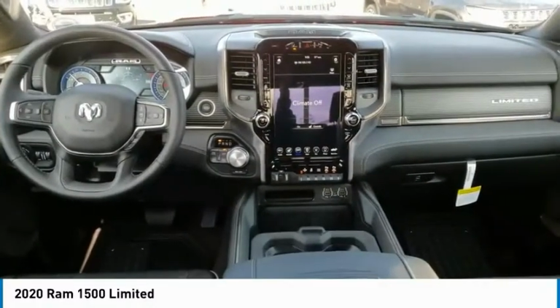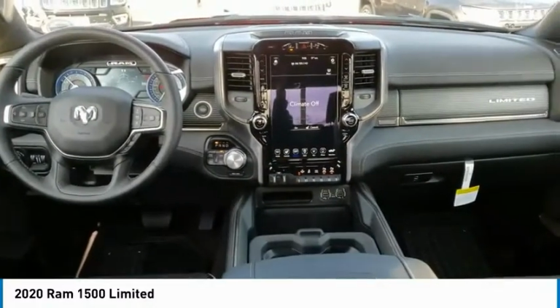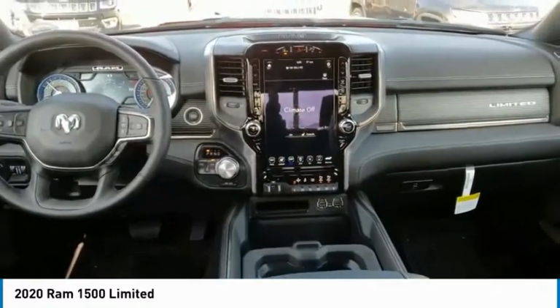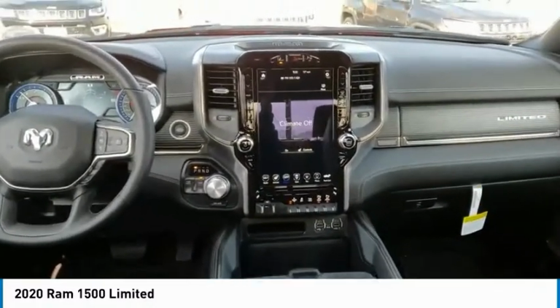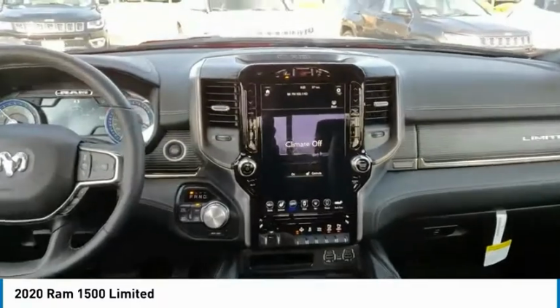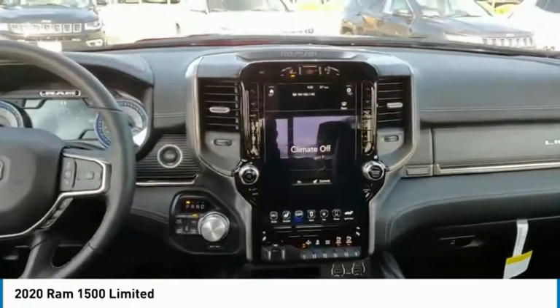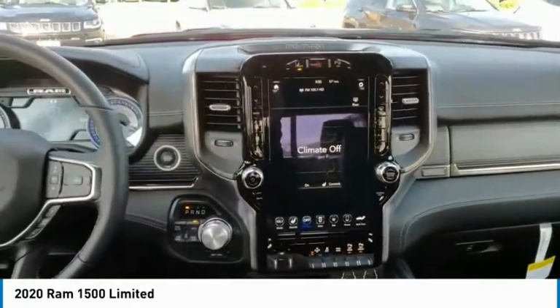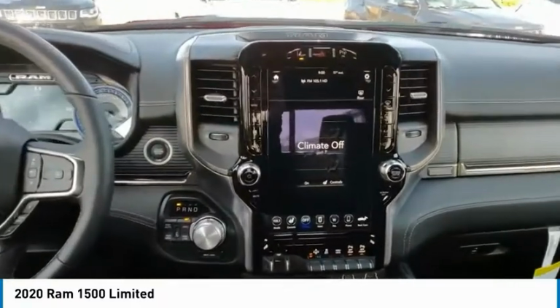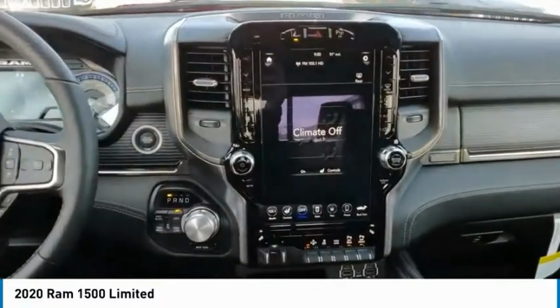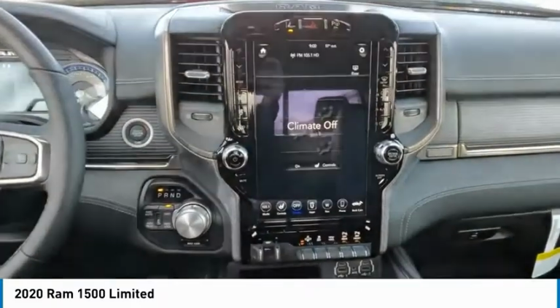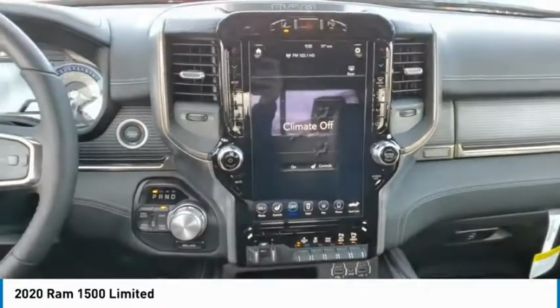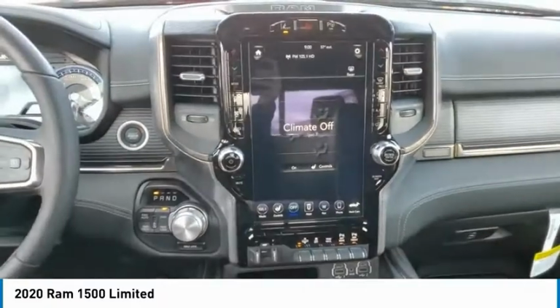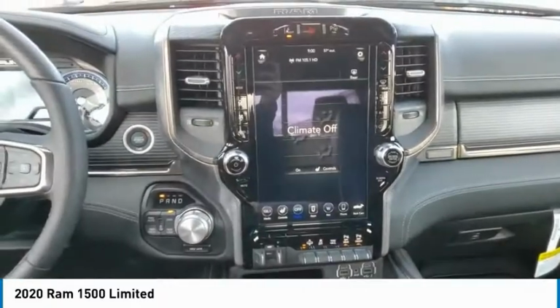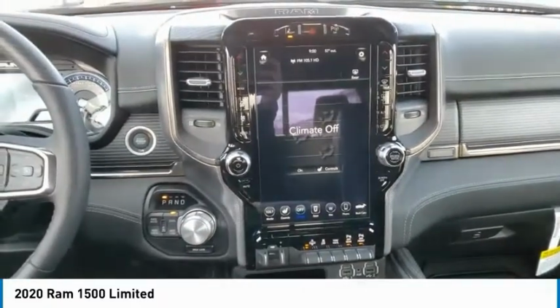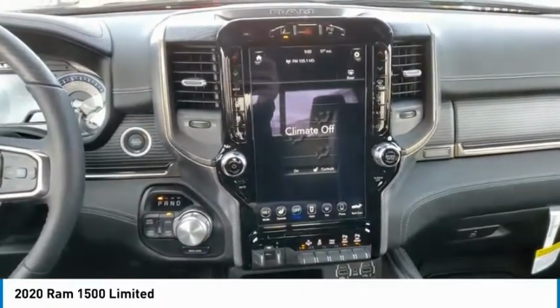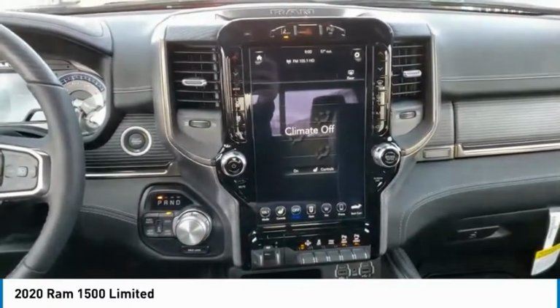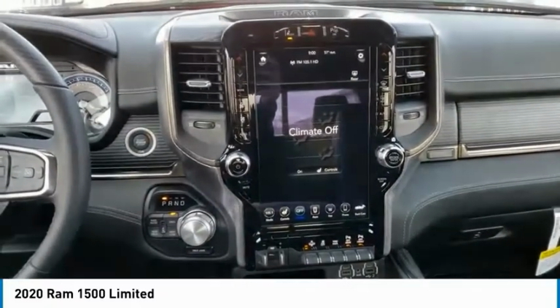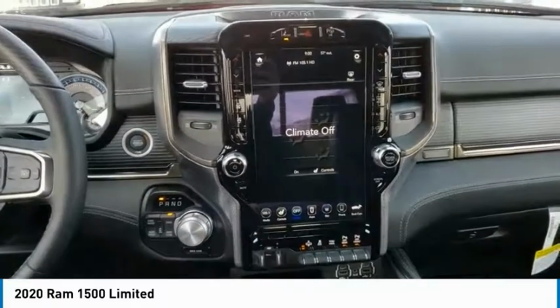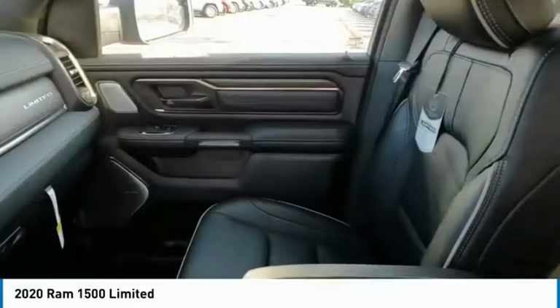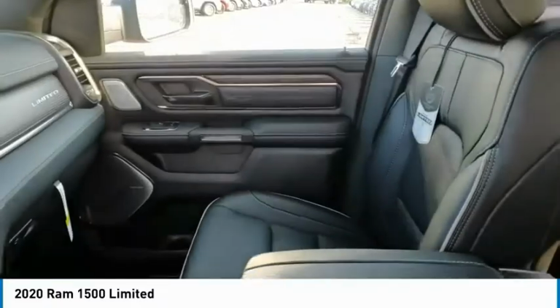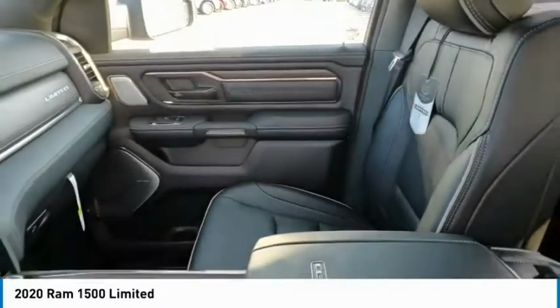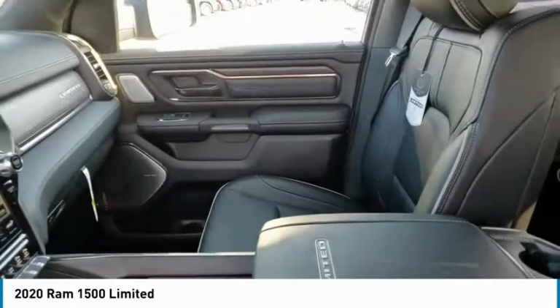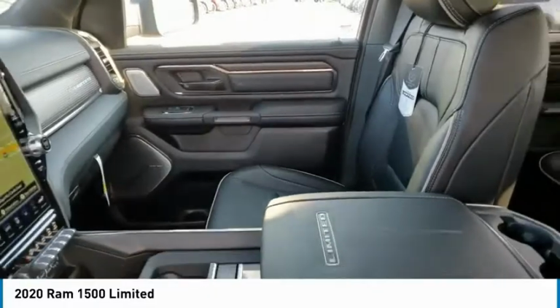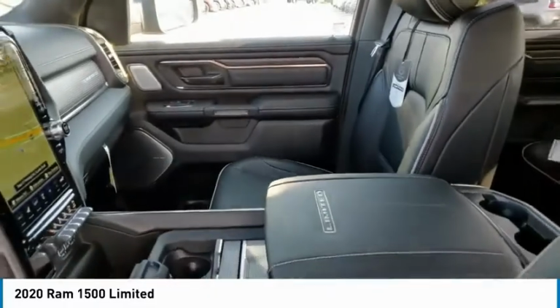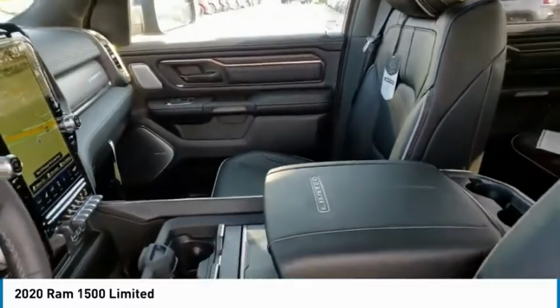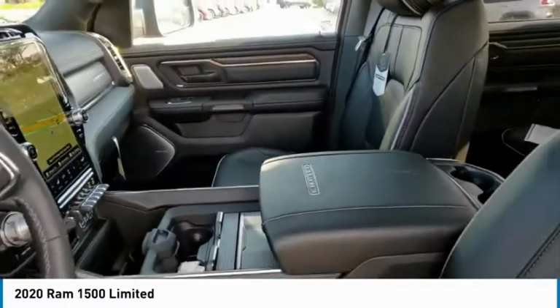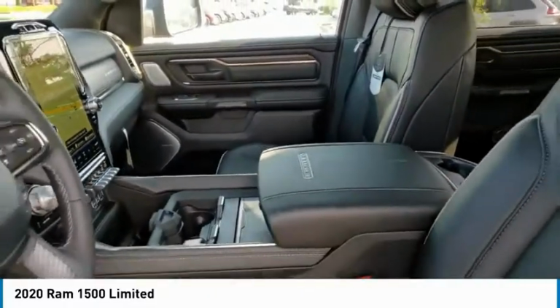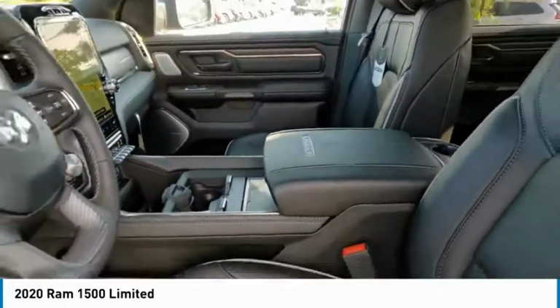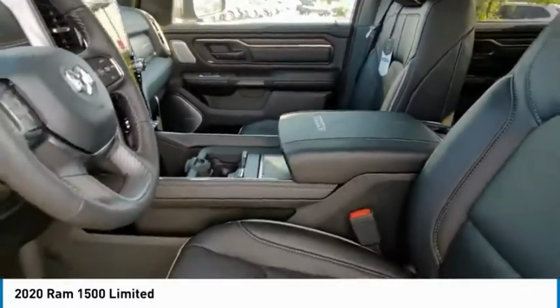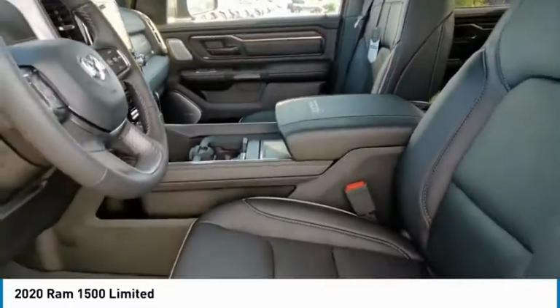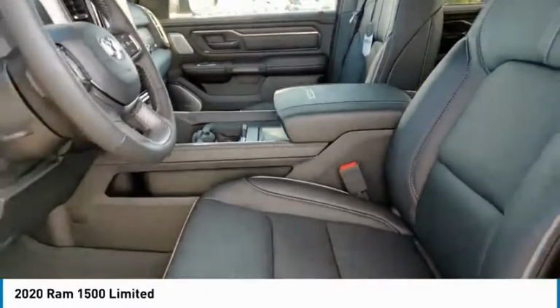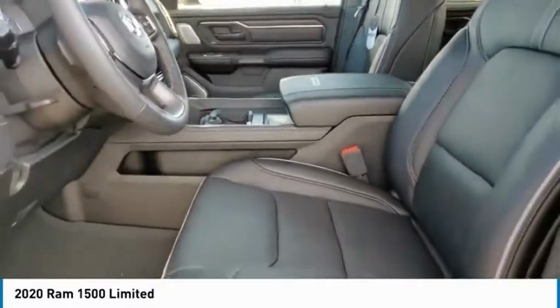Rear step bumper, remote keyless entry, fog lights, four-wheel disc brakes, front wheel independent suspension, rain-sensing wipers, speed control.